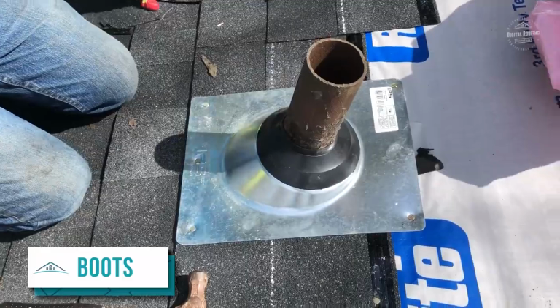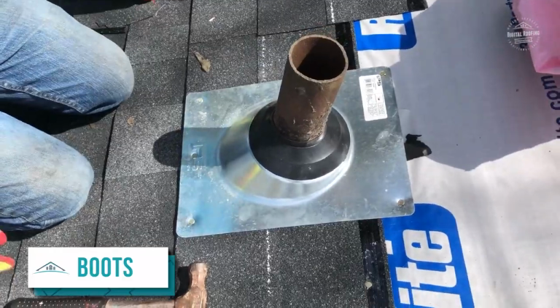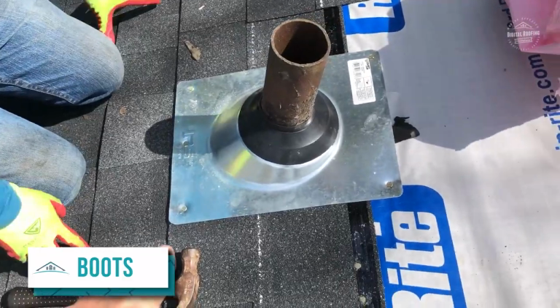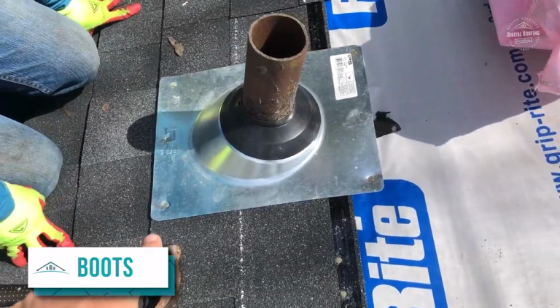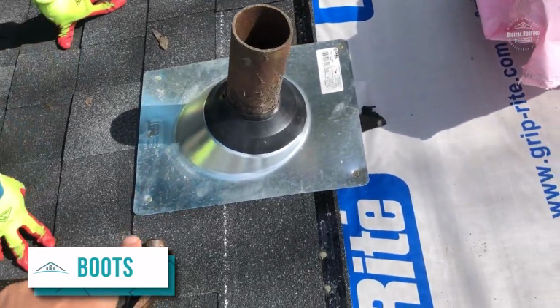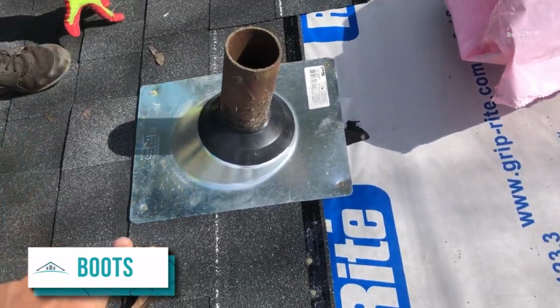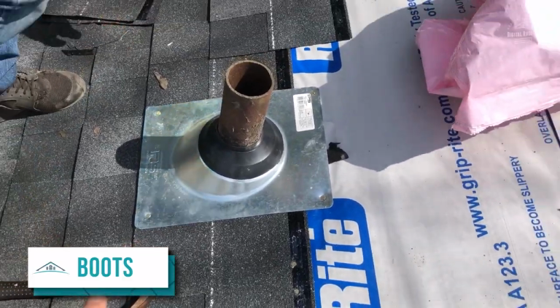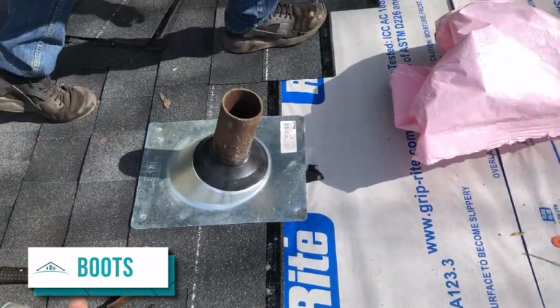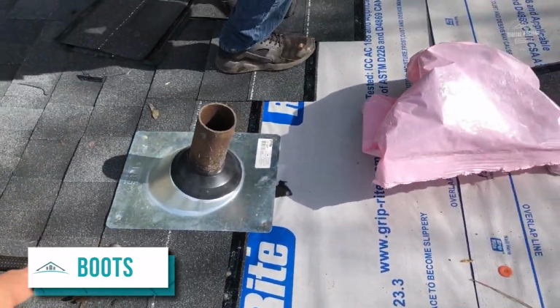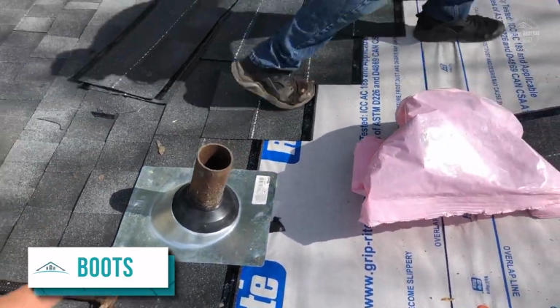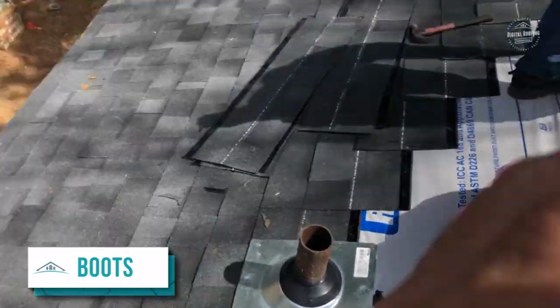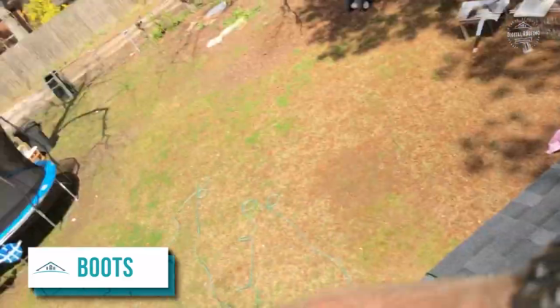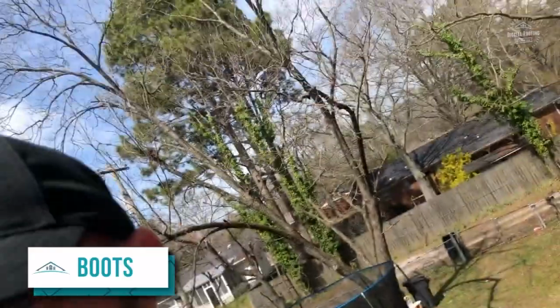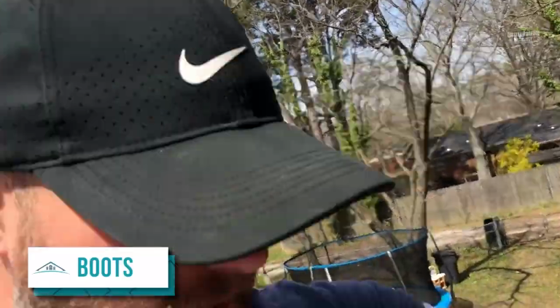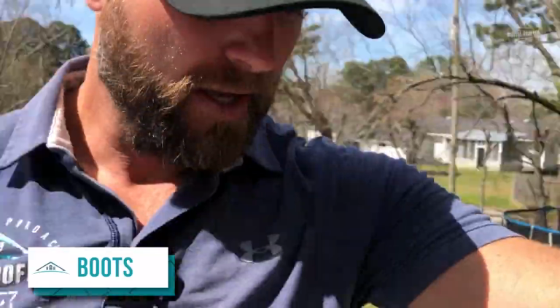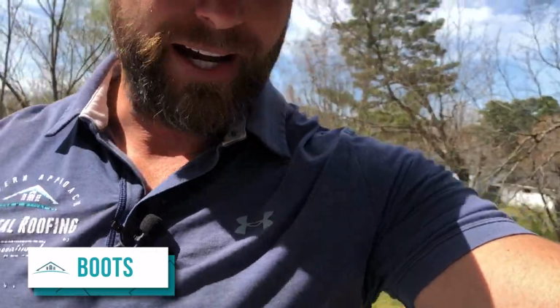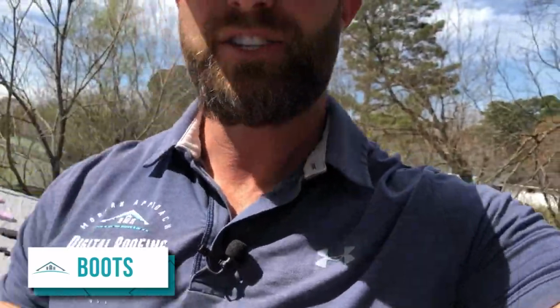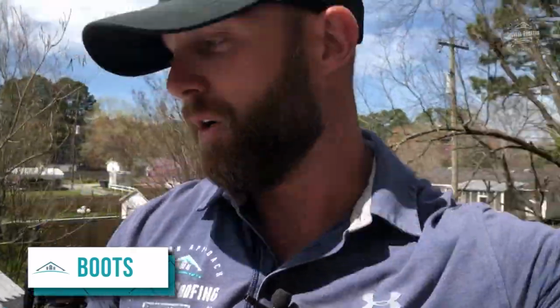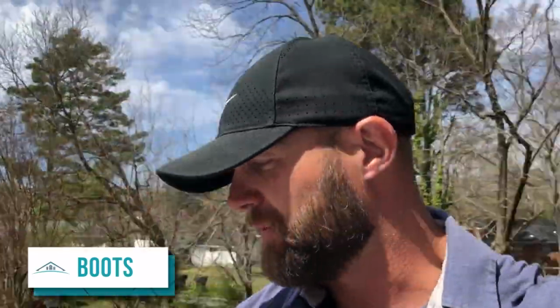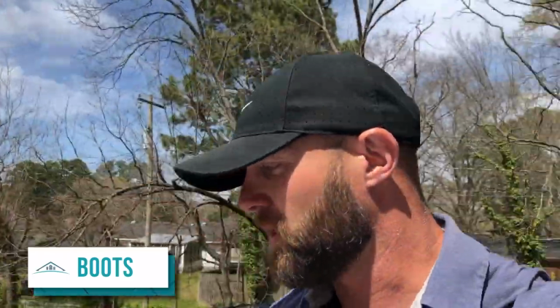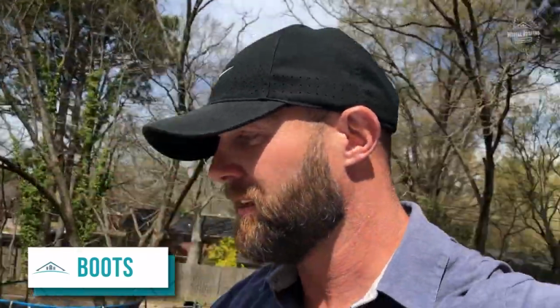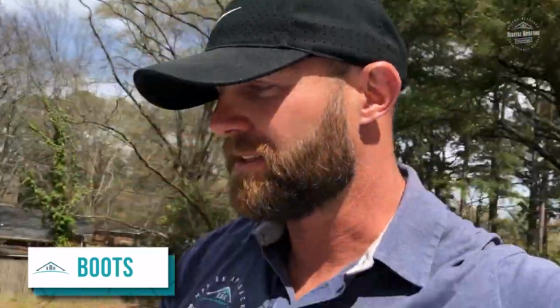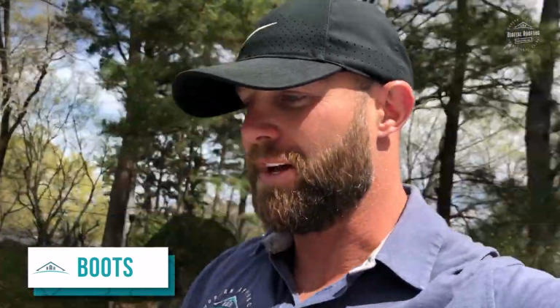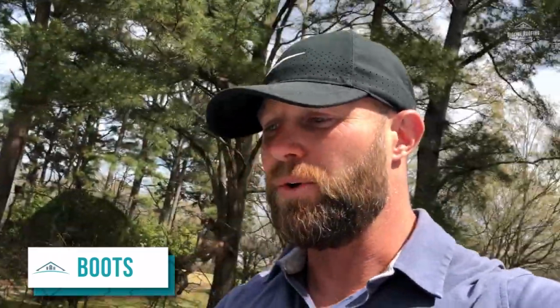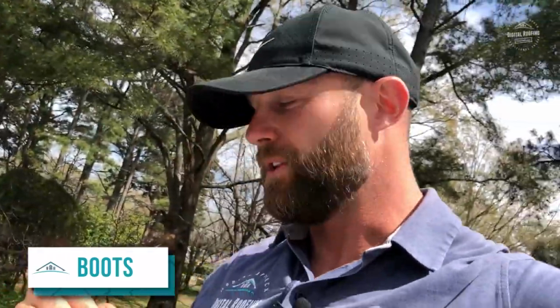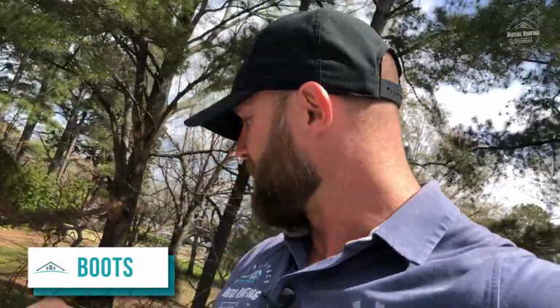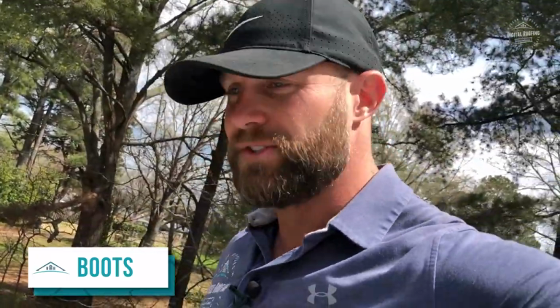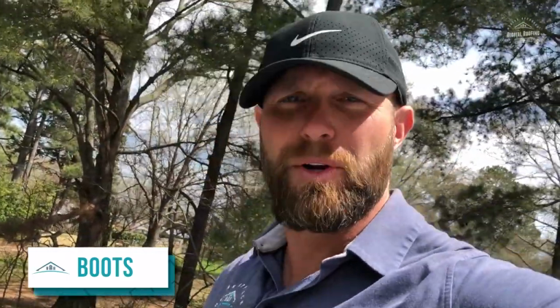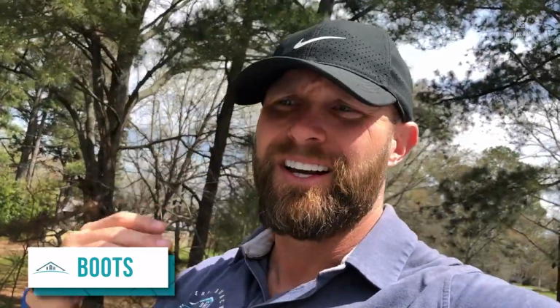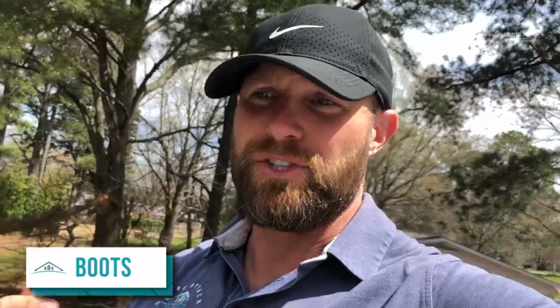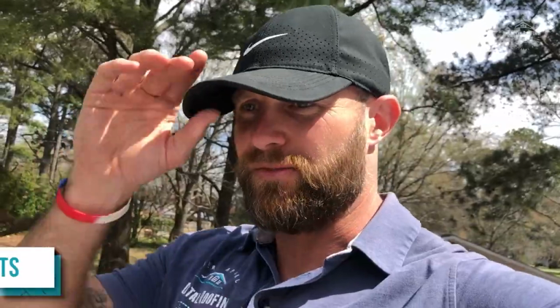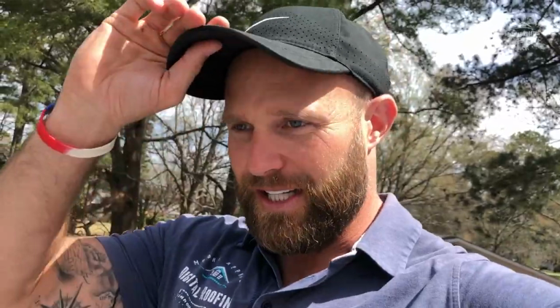Another thing is to come in at the end and make sure that you put caulking on each nail, because if you don't caulk the top of the nails on the boot you have a chance of it leaking.